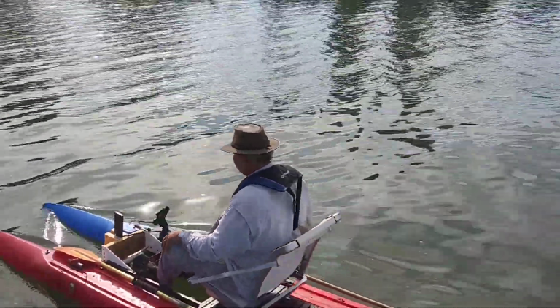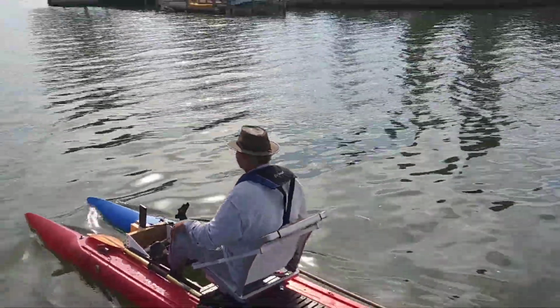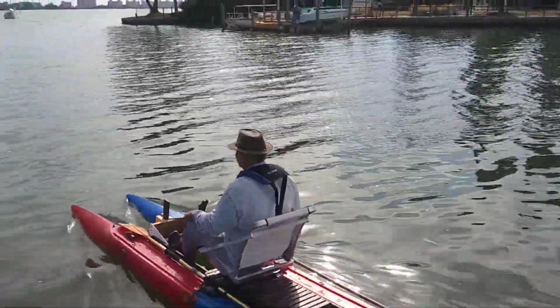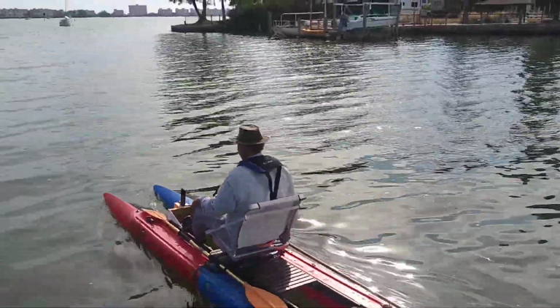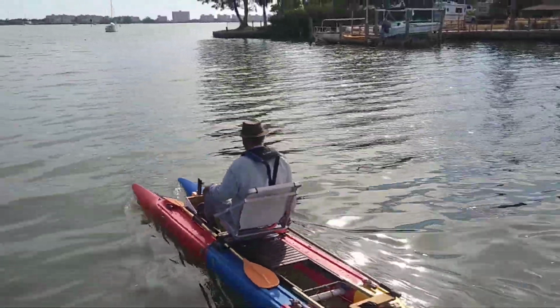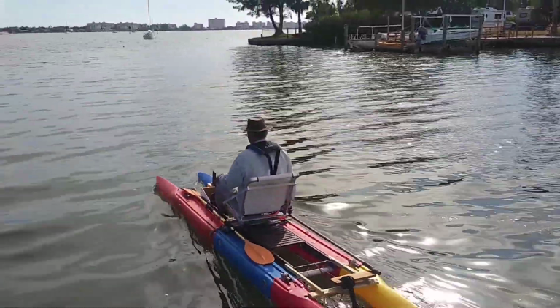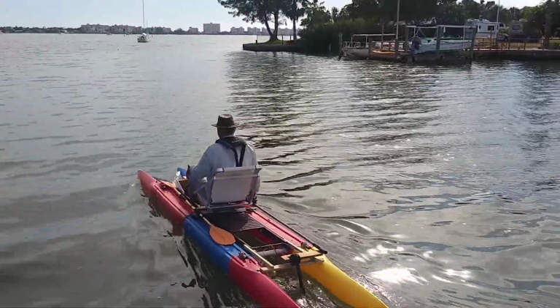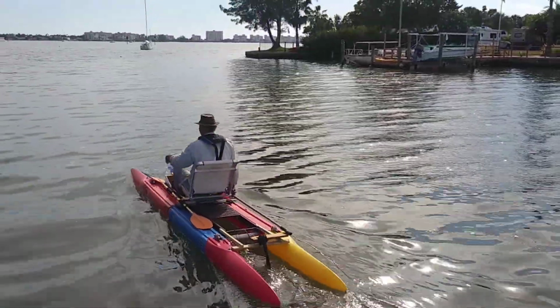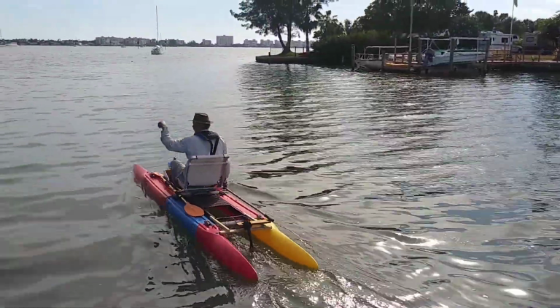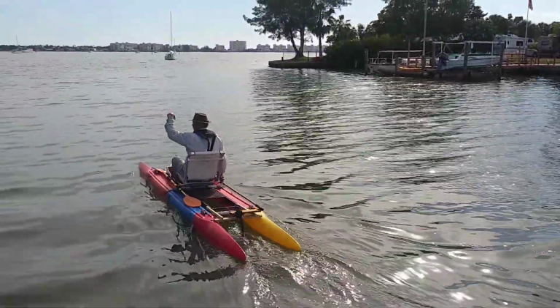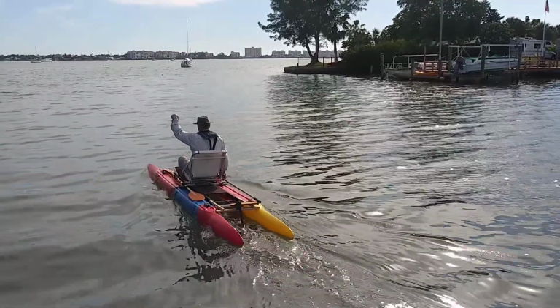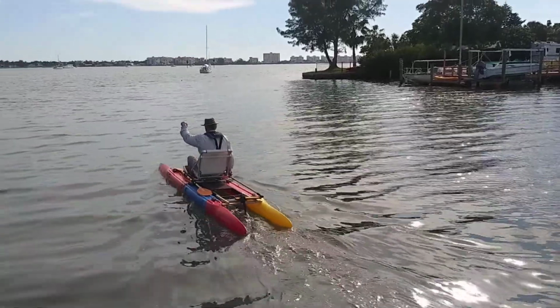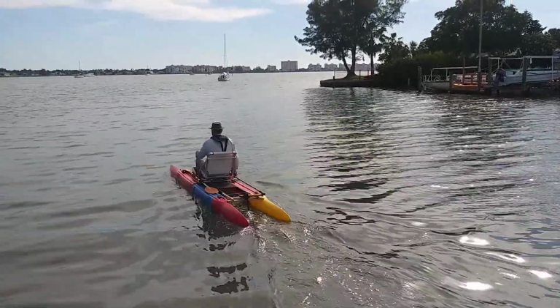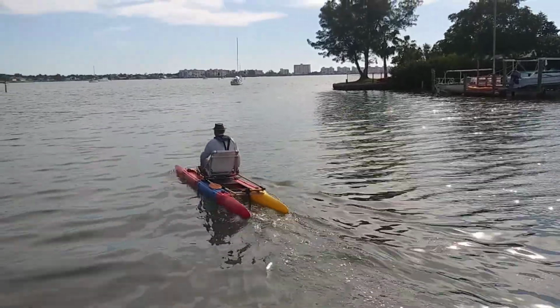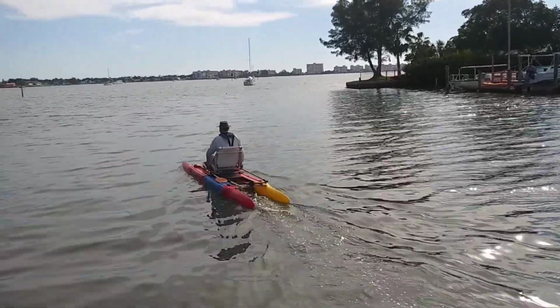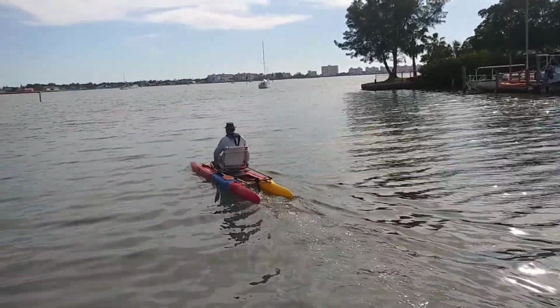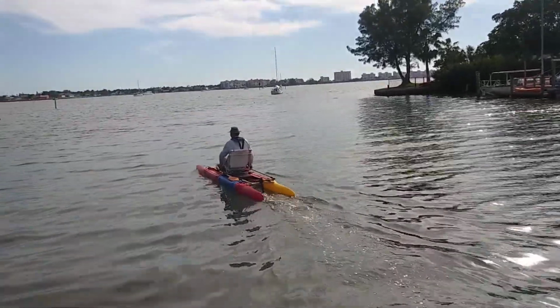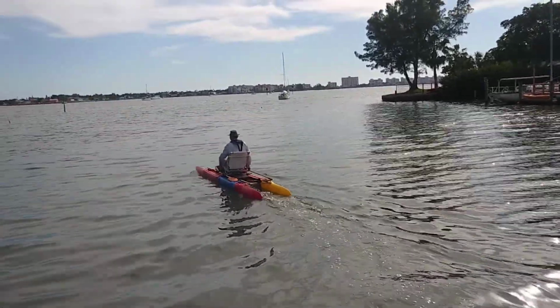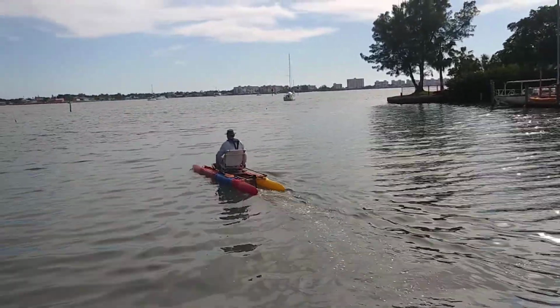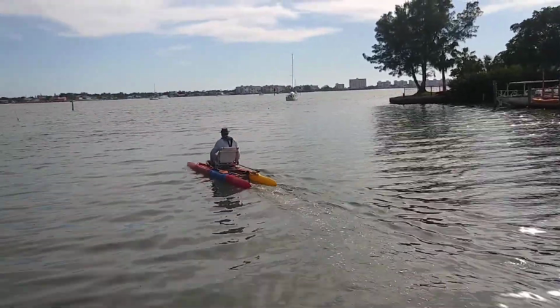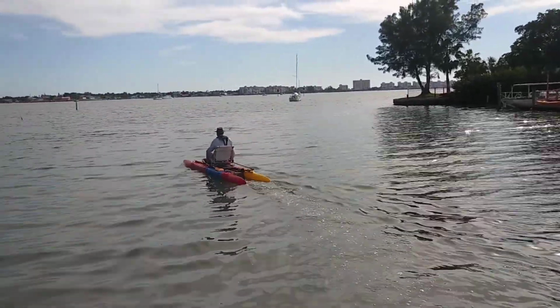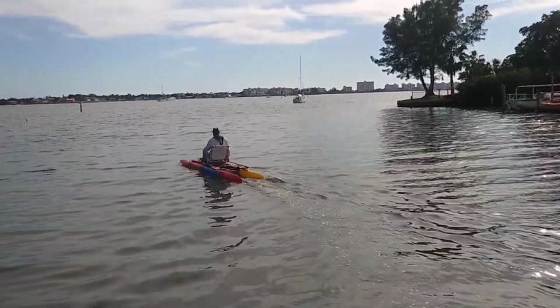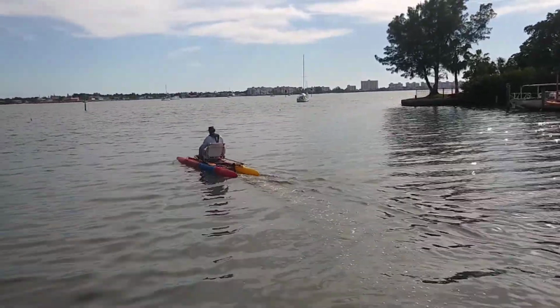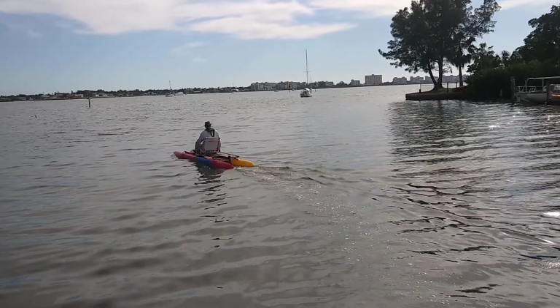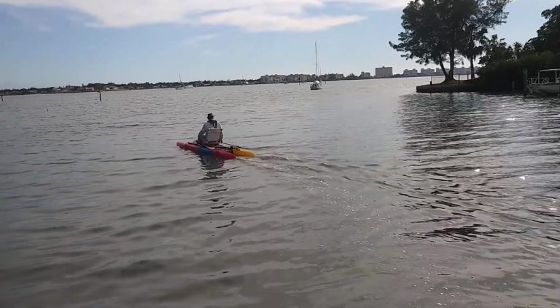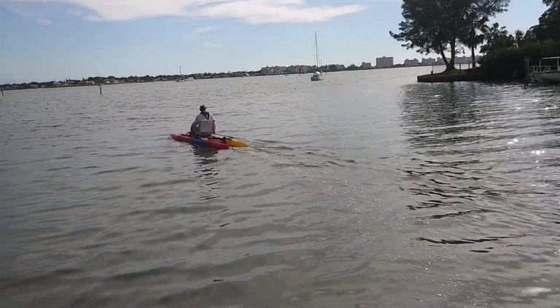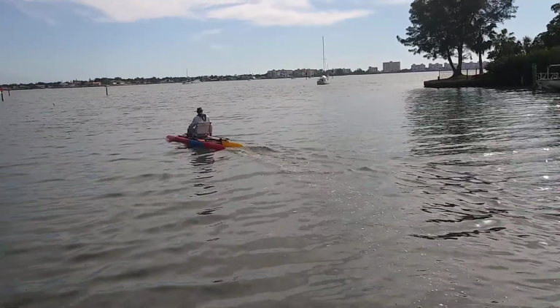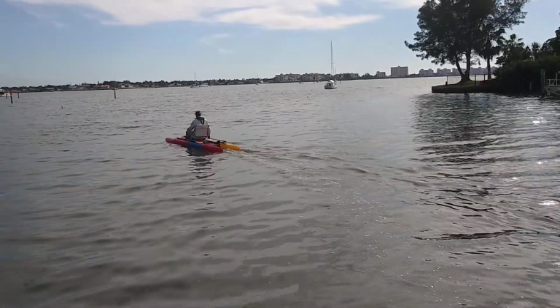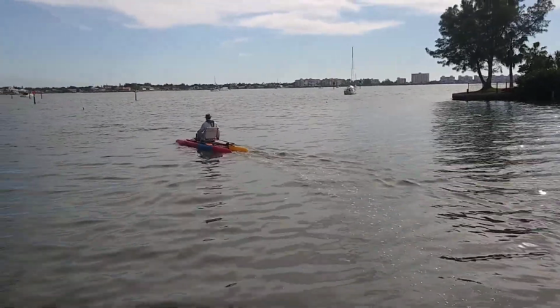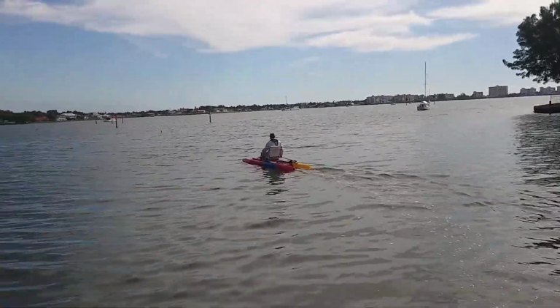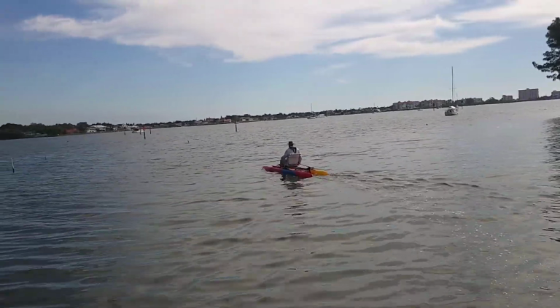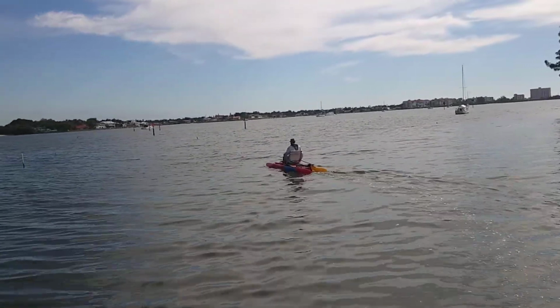What he's wearing on his wrist is a Bluetooth controller for the electric motor. It has a slide switch on it that you can use to make it go faster or slower.